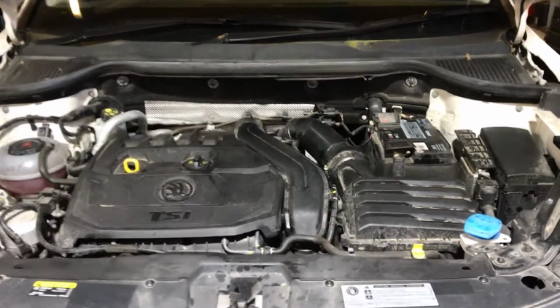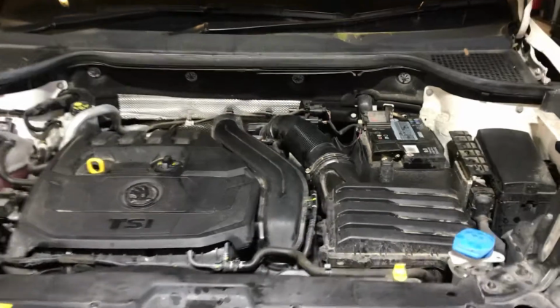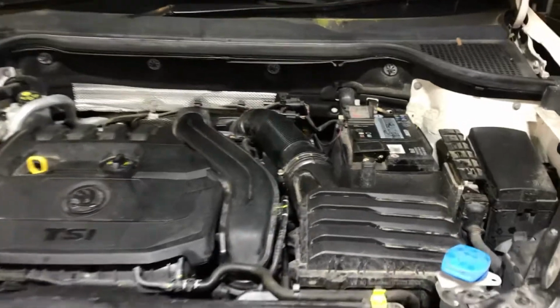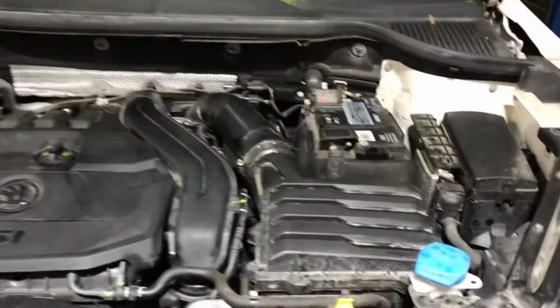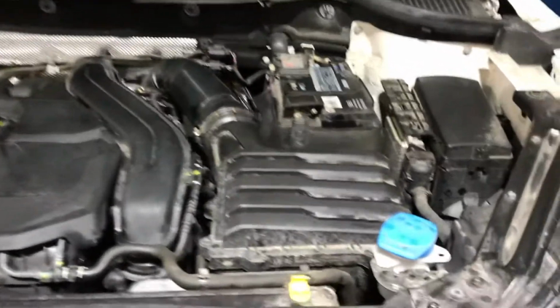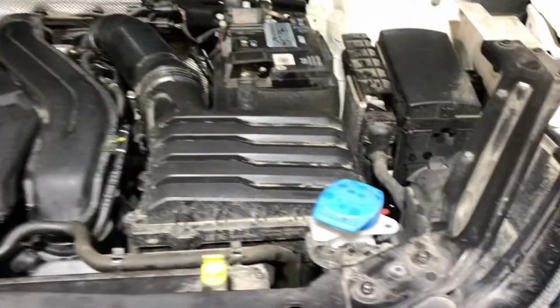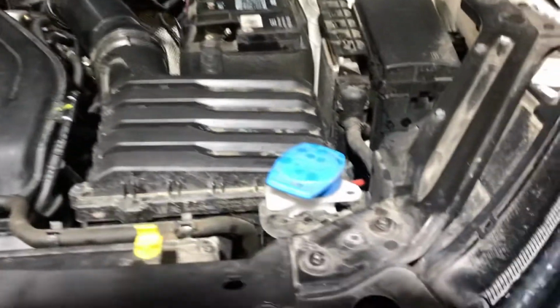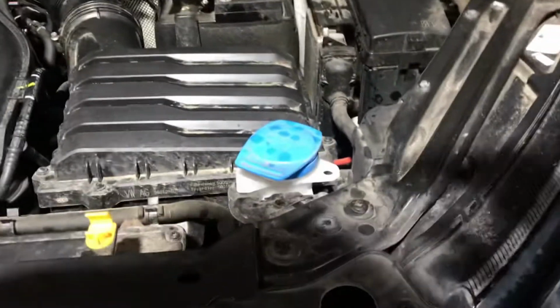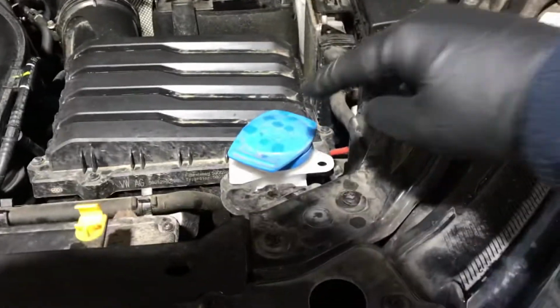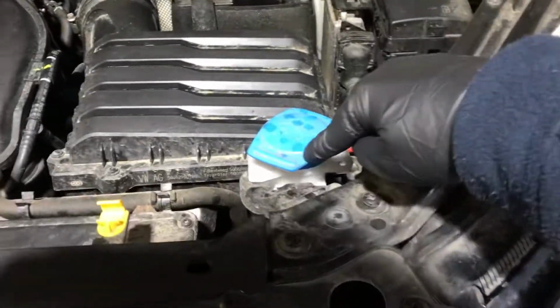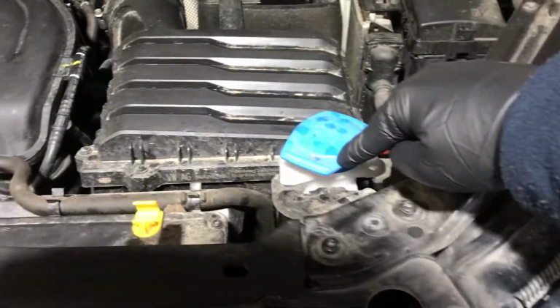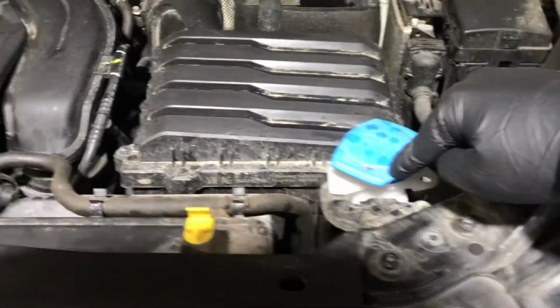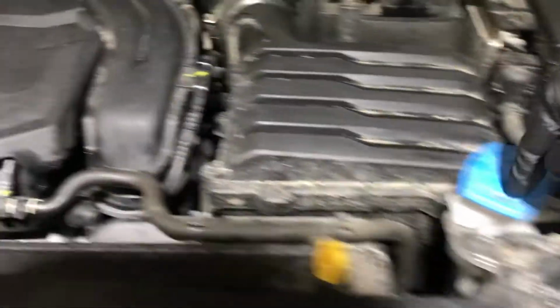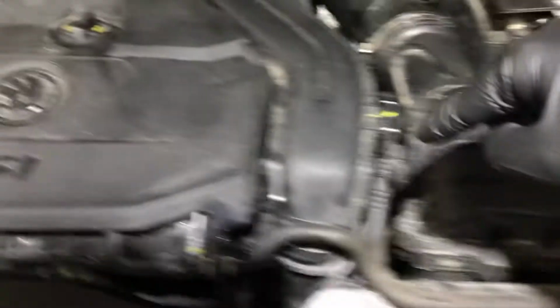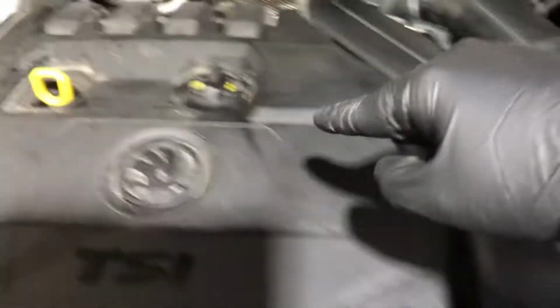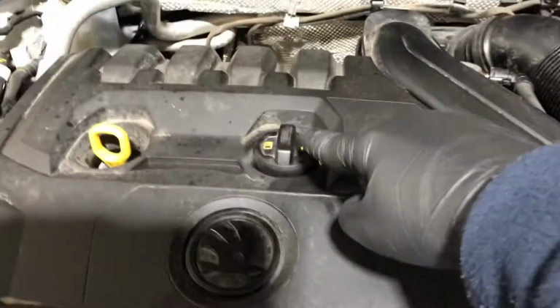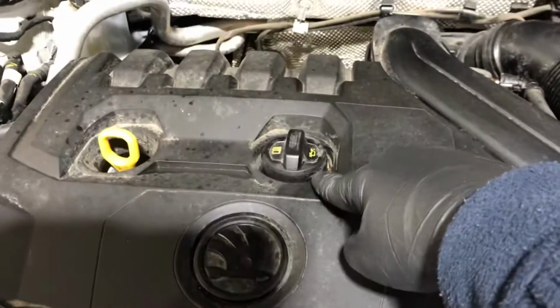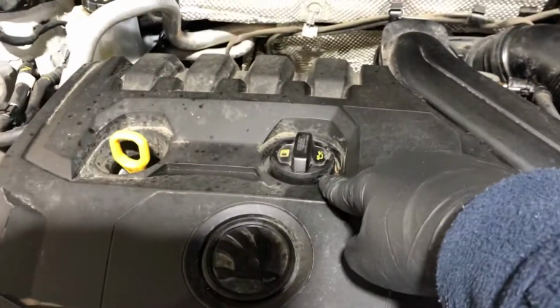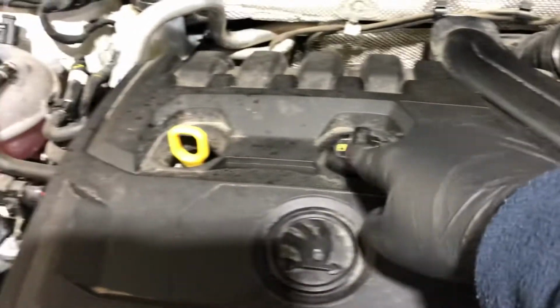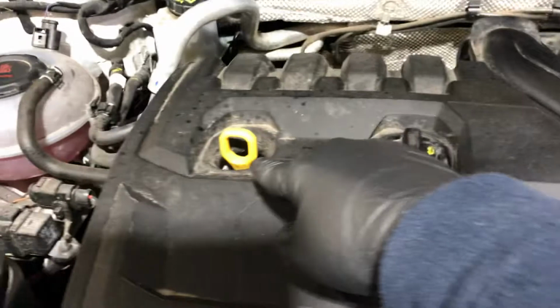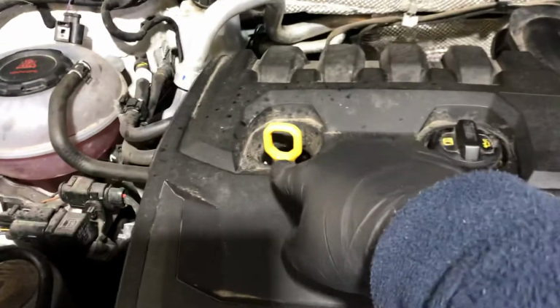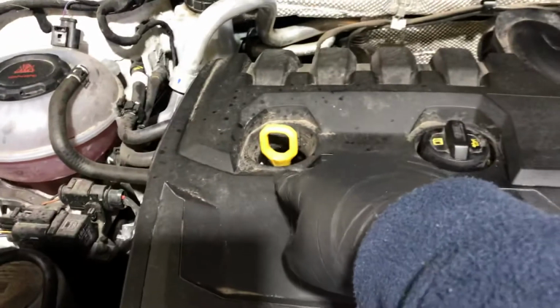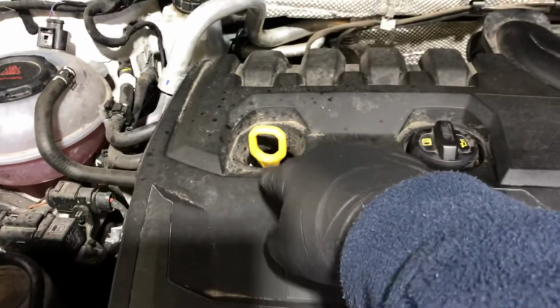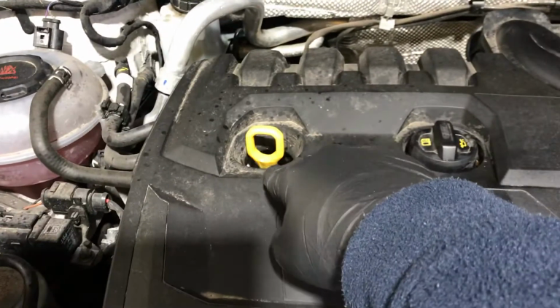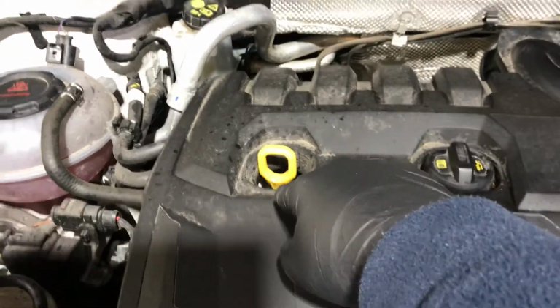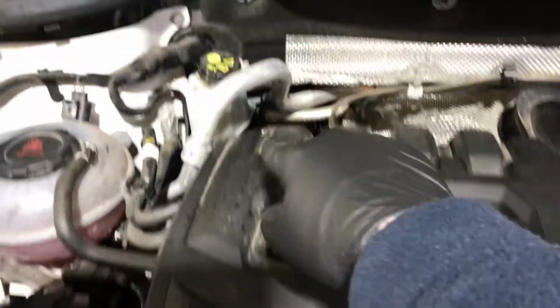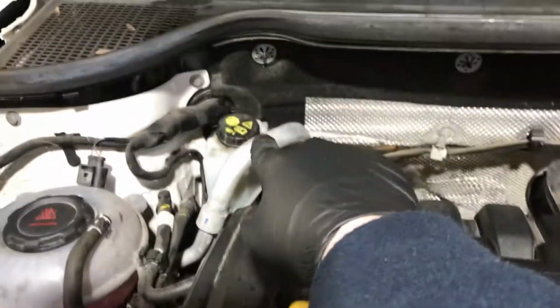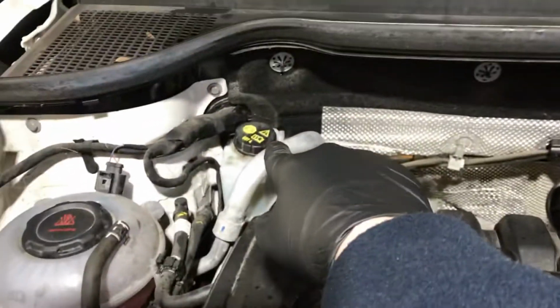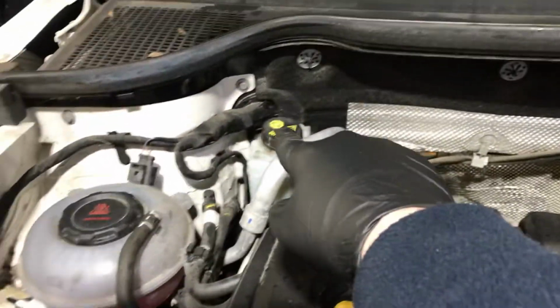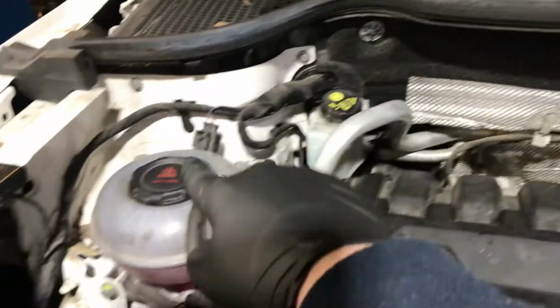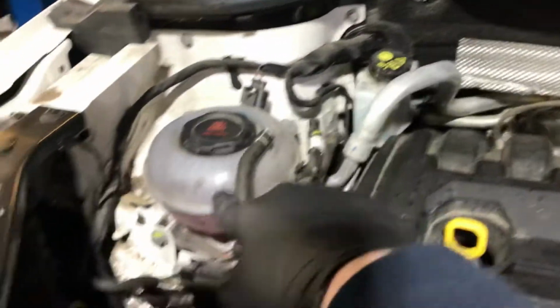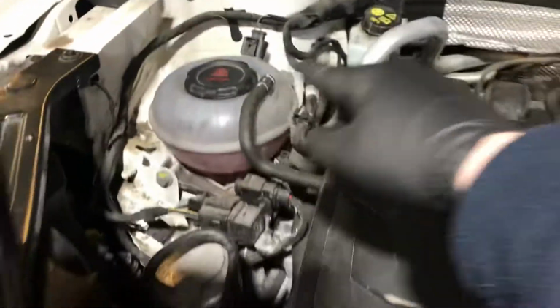We shouldn't need topping up at any point in the future. Here we have the washer fluid, engine oil, dipstick for checking the engine oil, brake fluid and coolant.